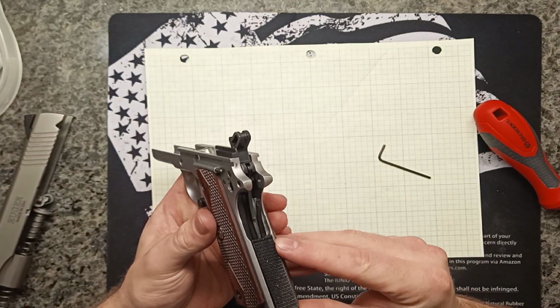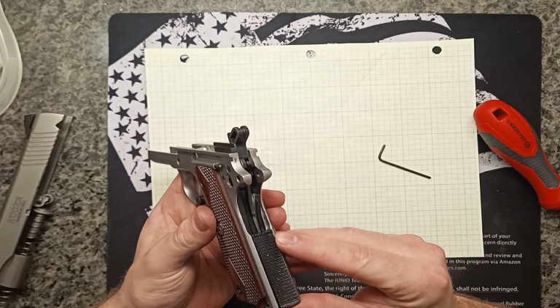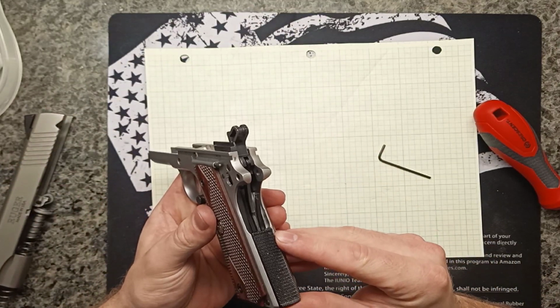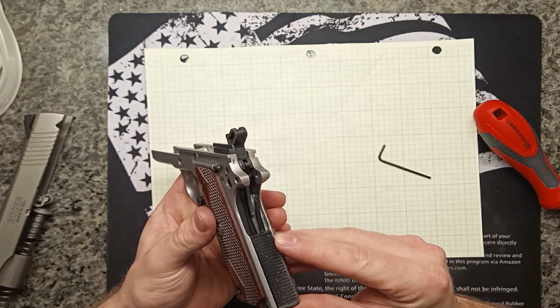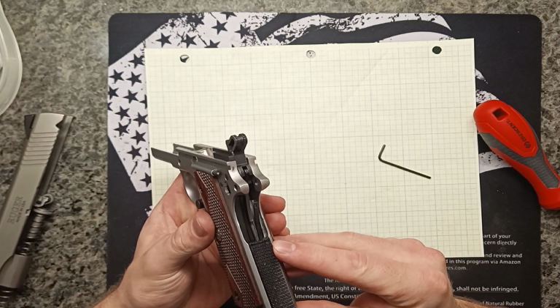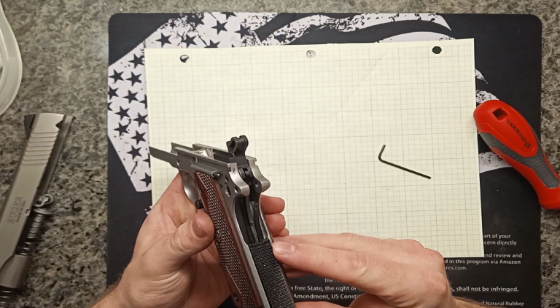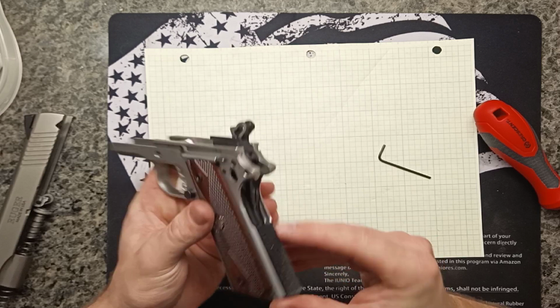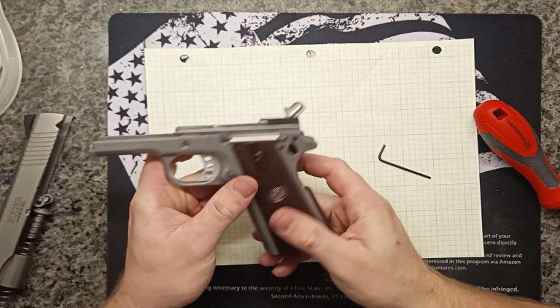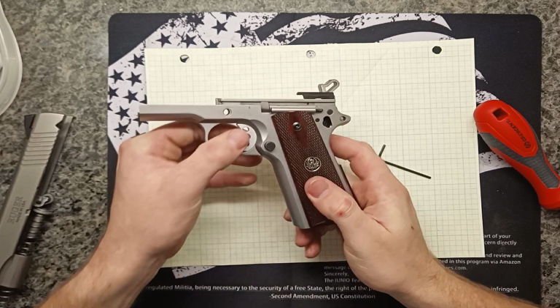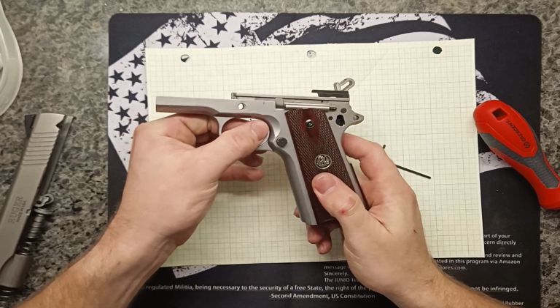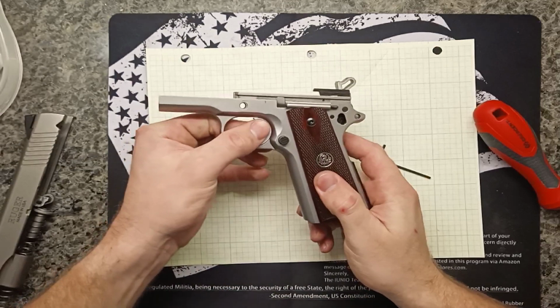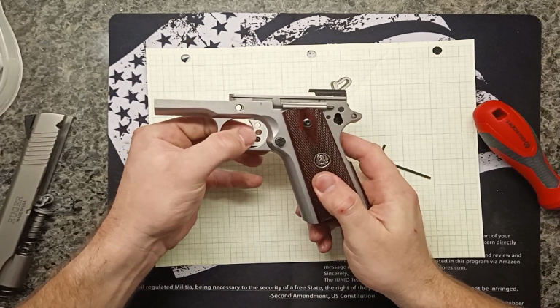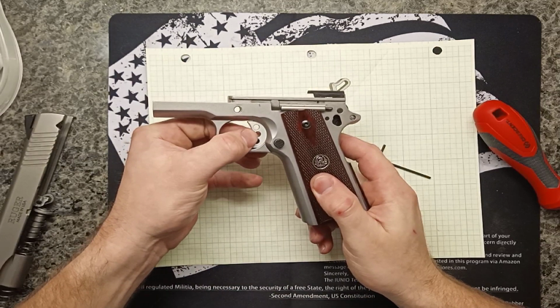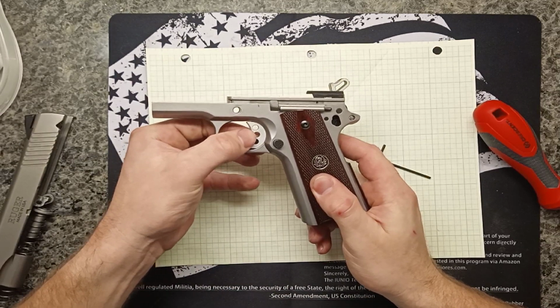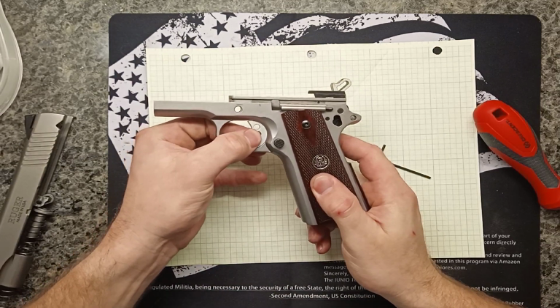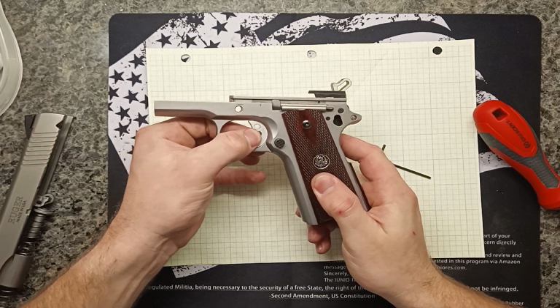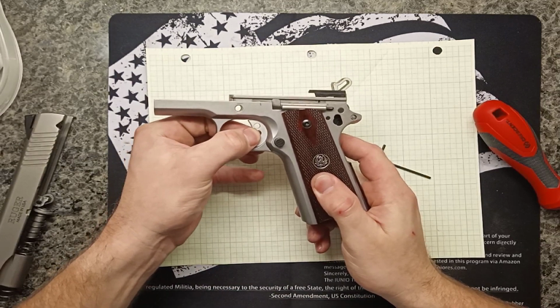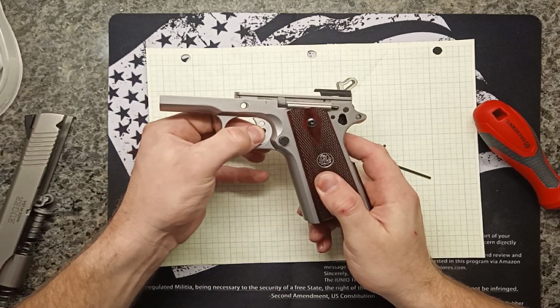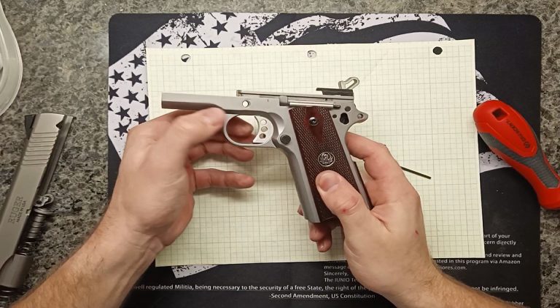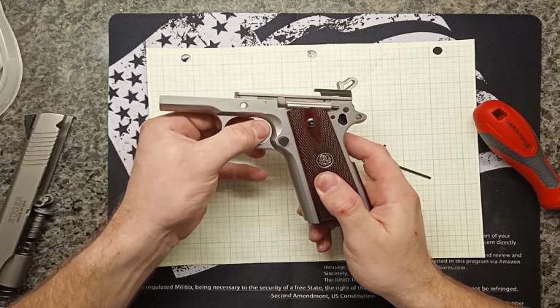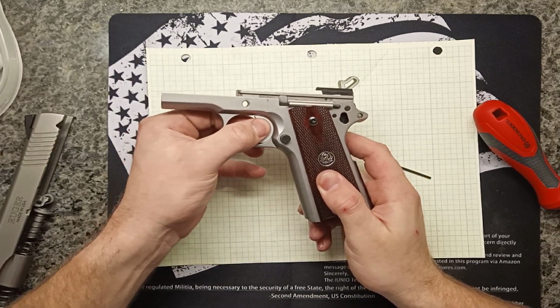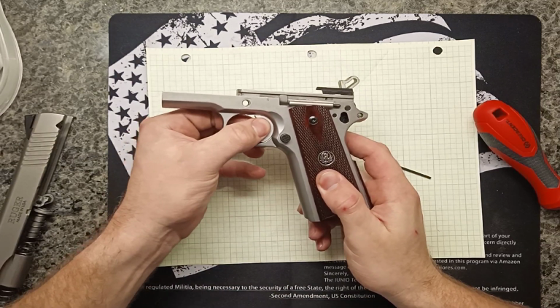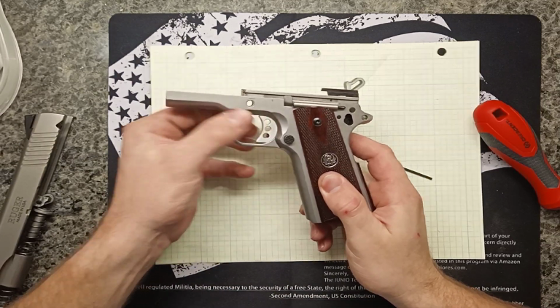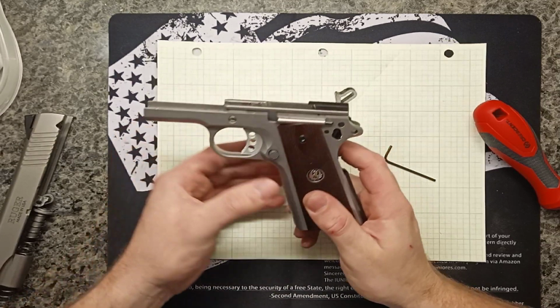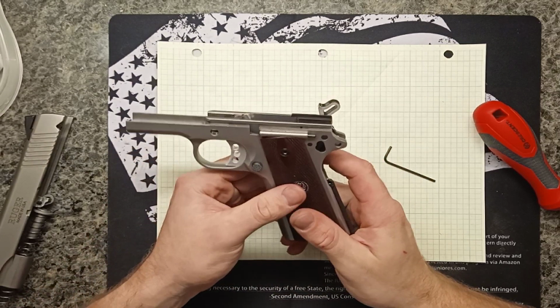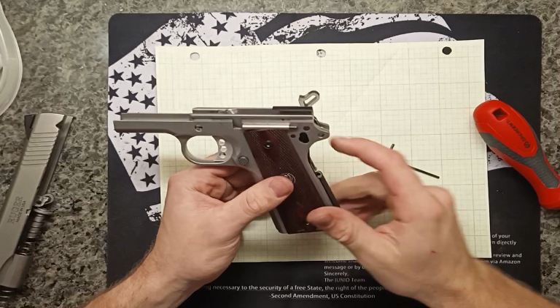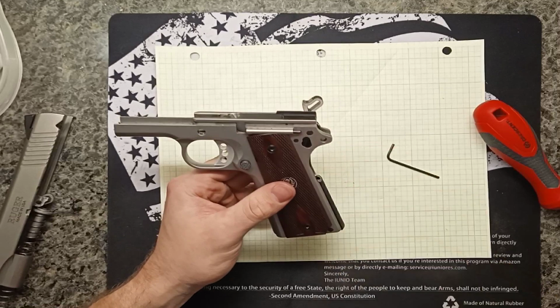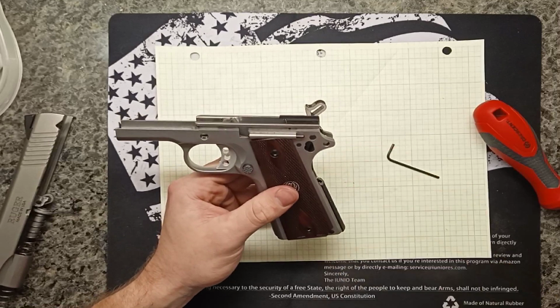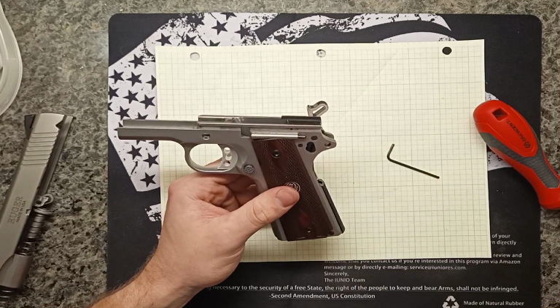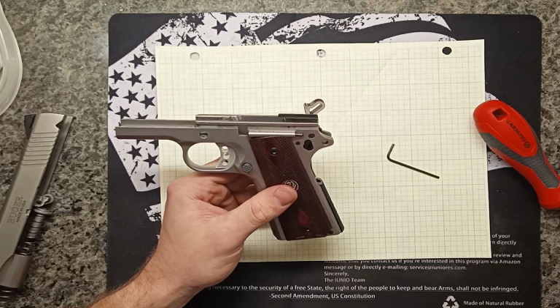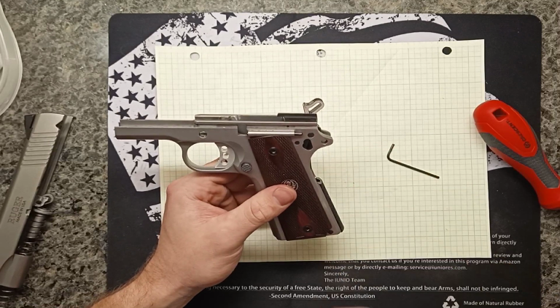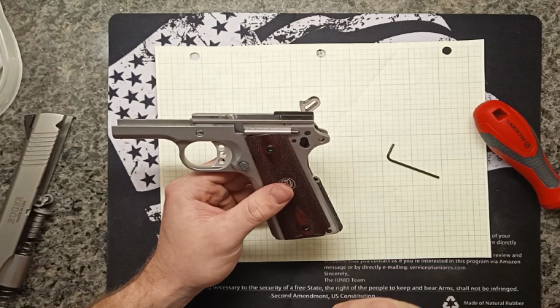The sear is still looking good, and there's no pre-travel trigger slop — which is exactly what I was going for when I replaced the trigger.